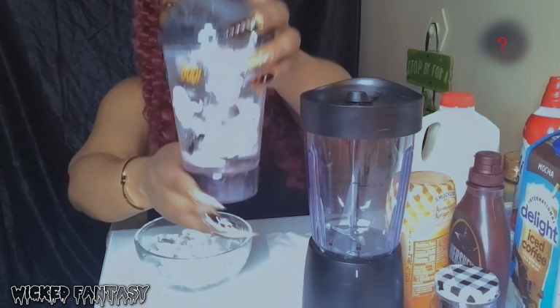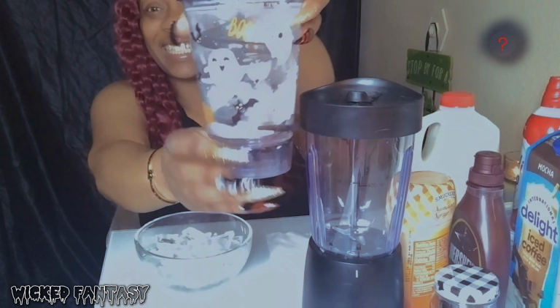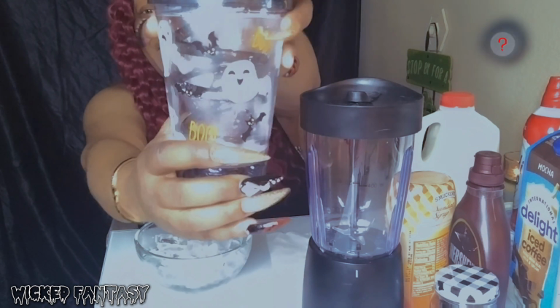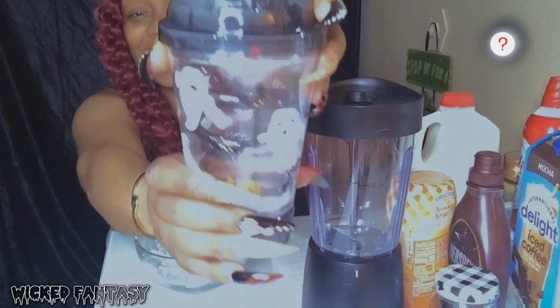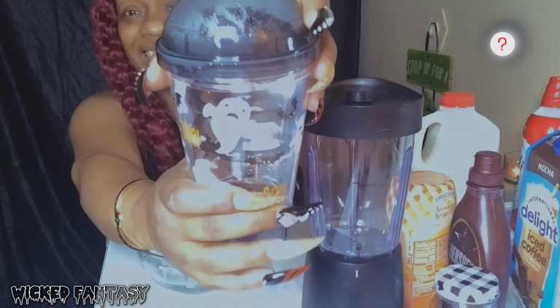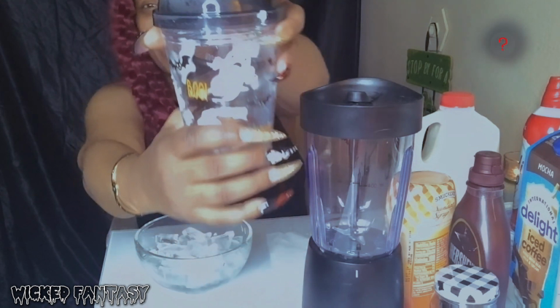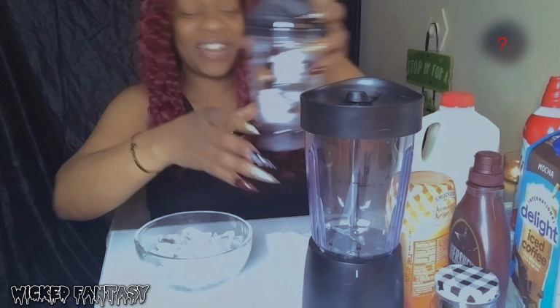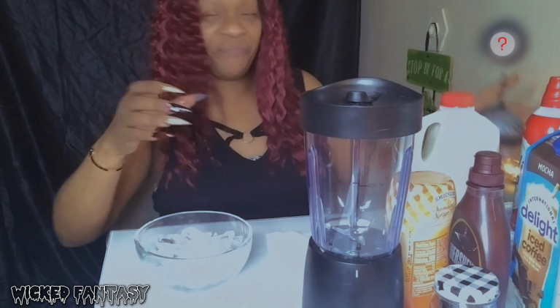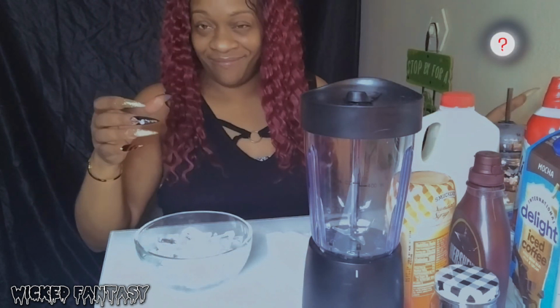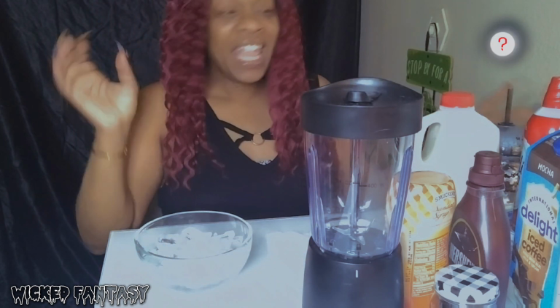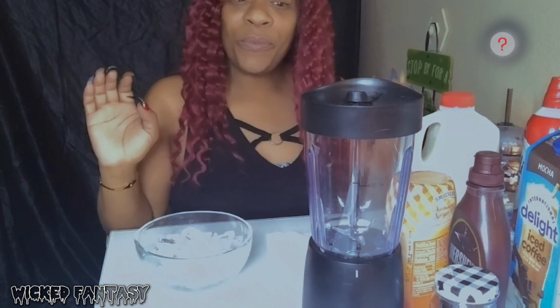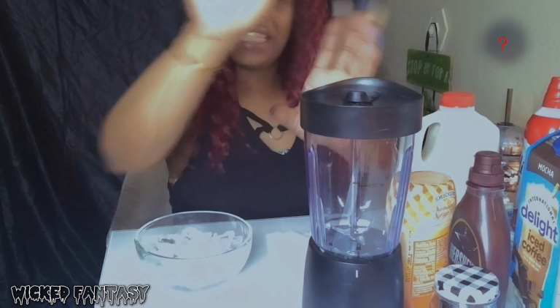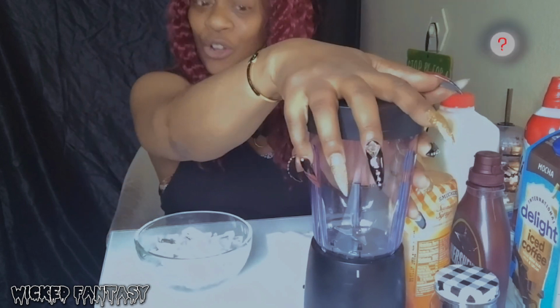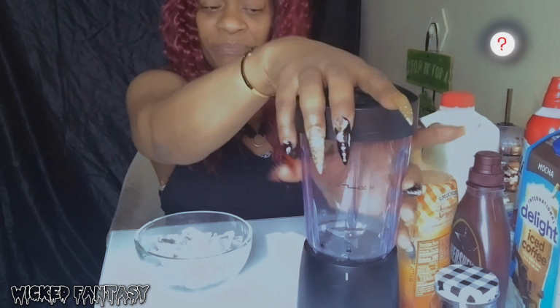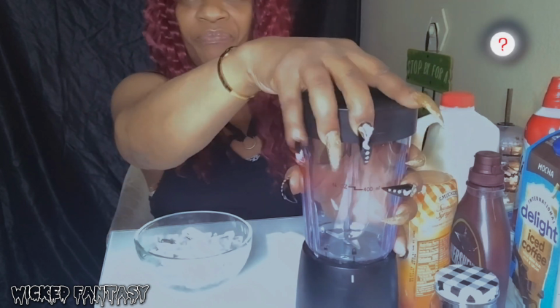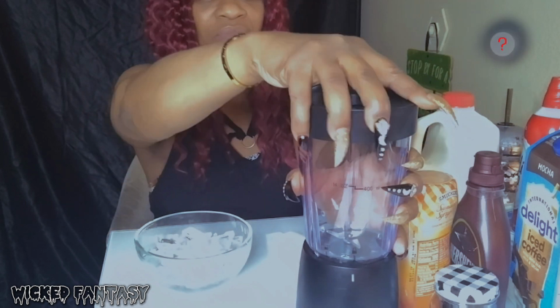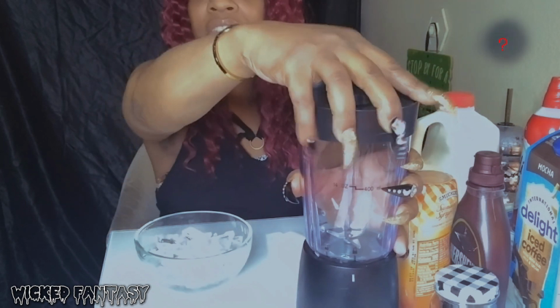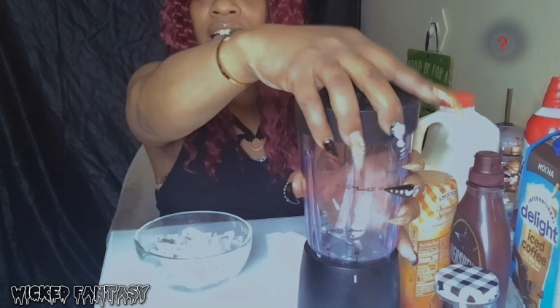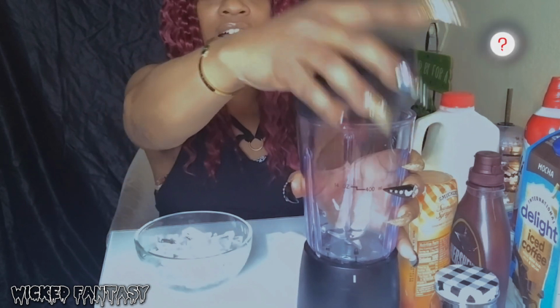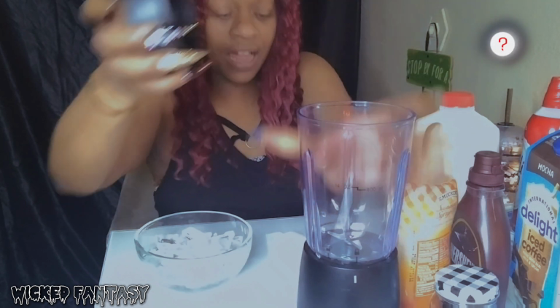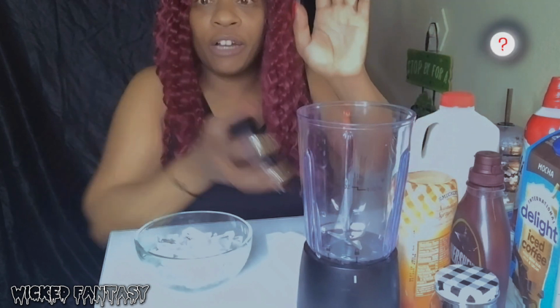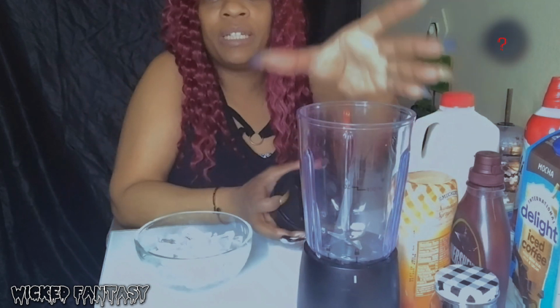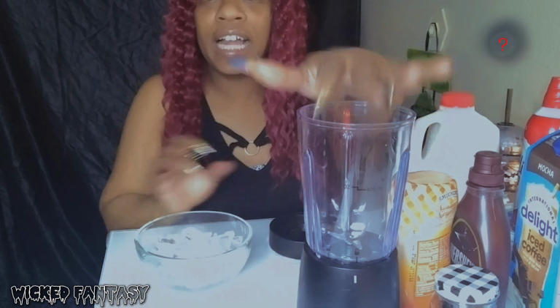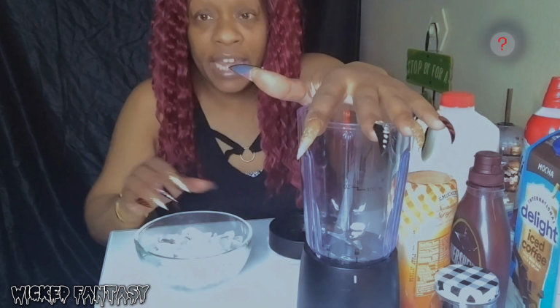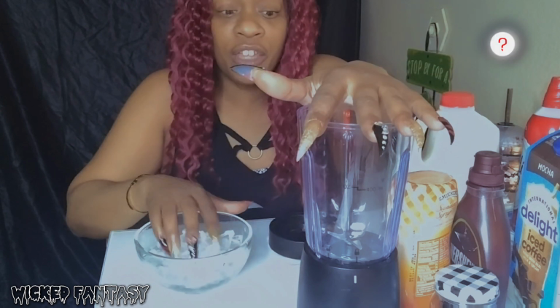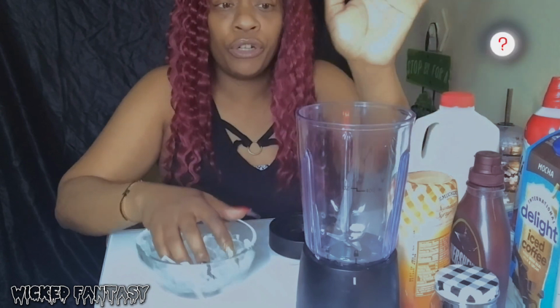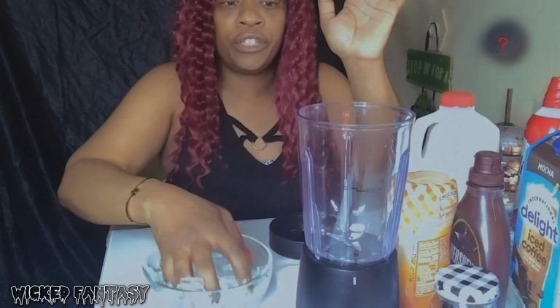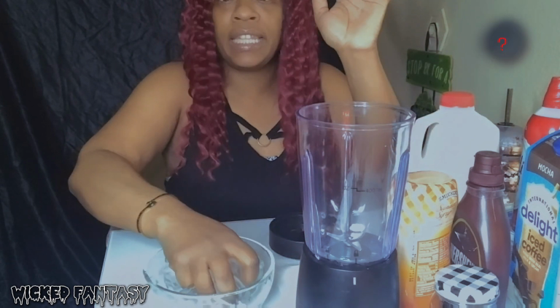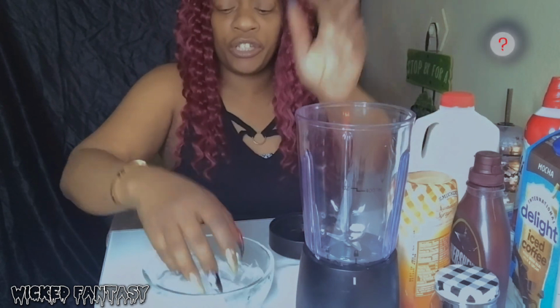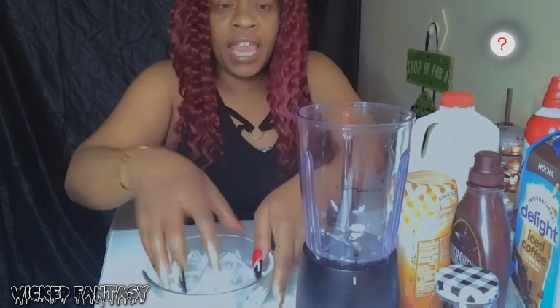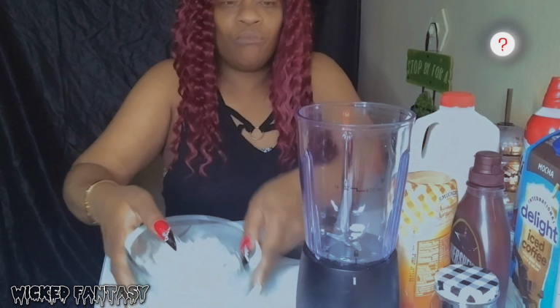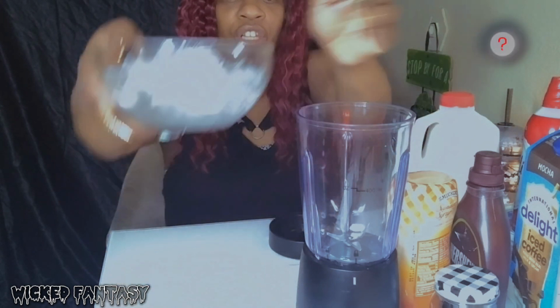You guys, I got a new cup and I've been so excited to use it. Let's just get started. This is just a little personal blender - I got this on Amazon, you can order it there too, it's not that much.